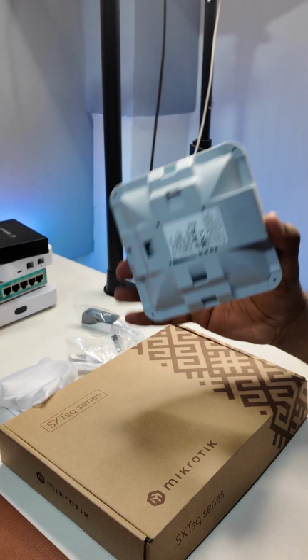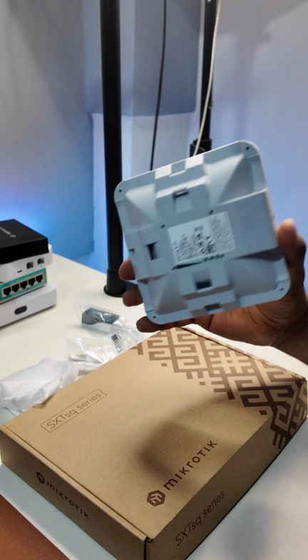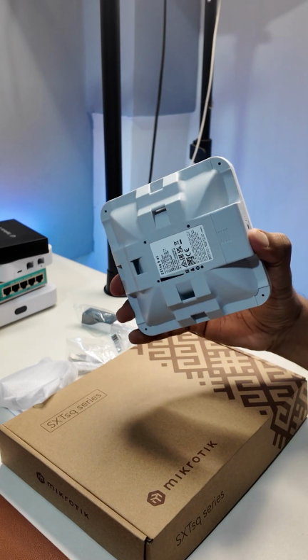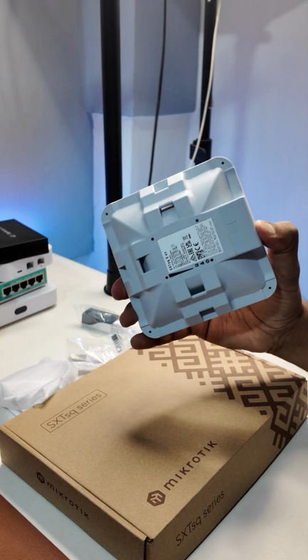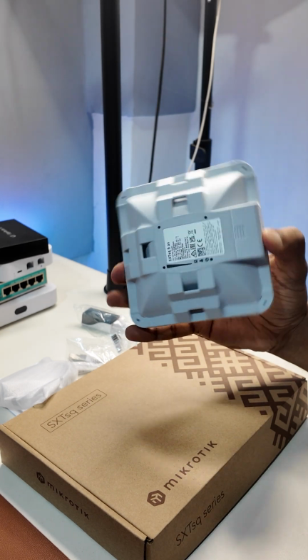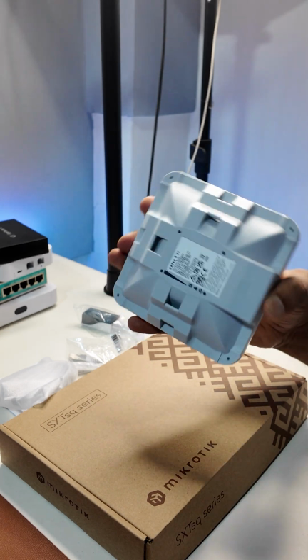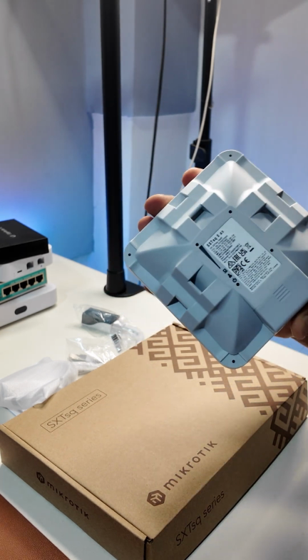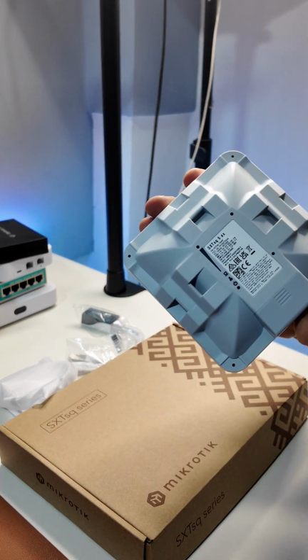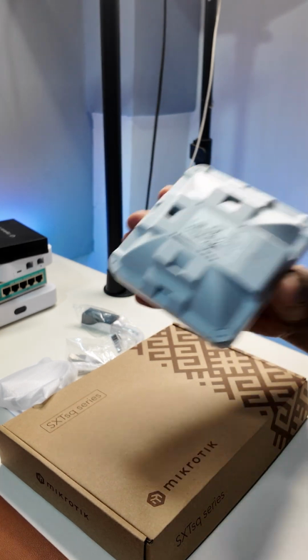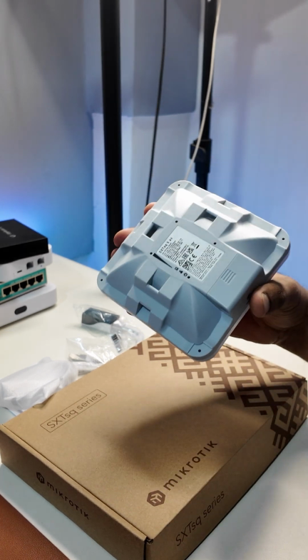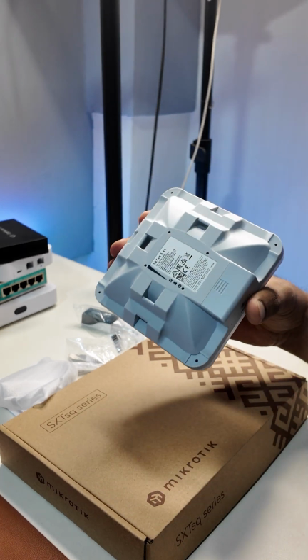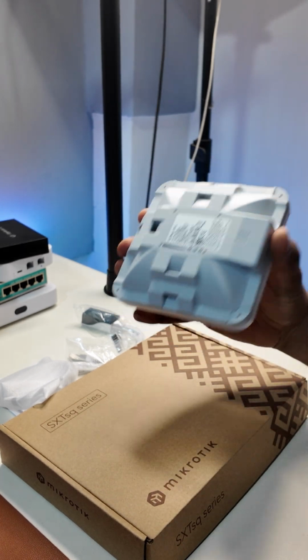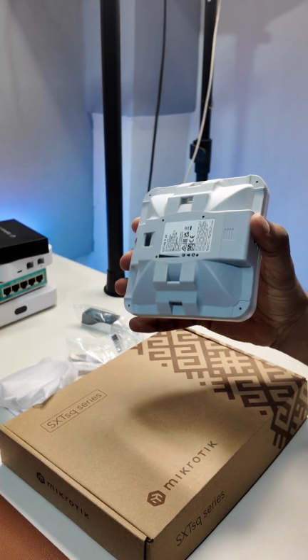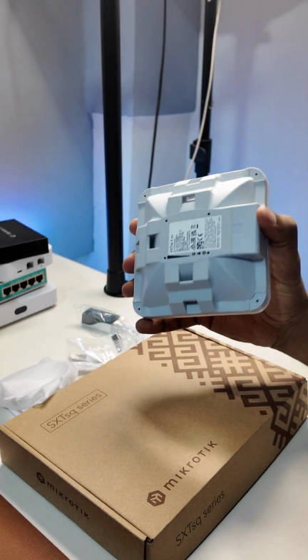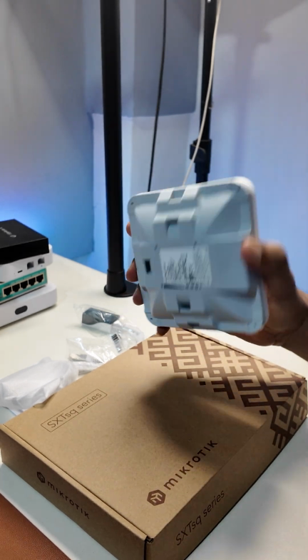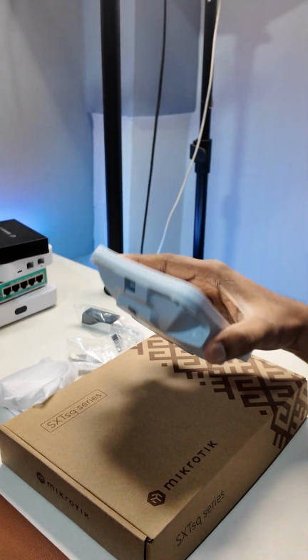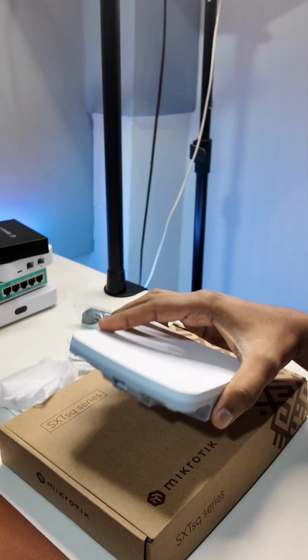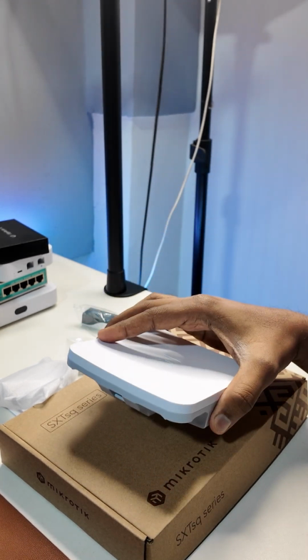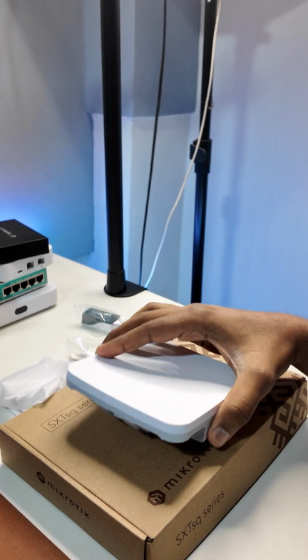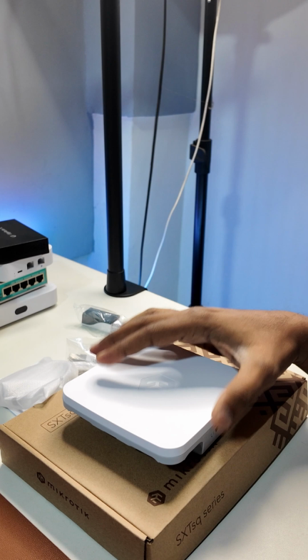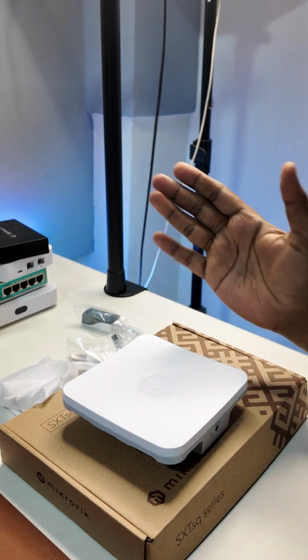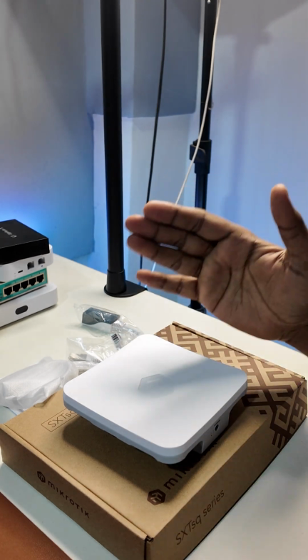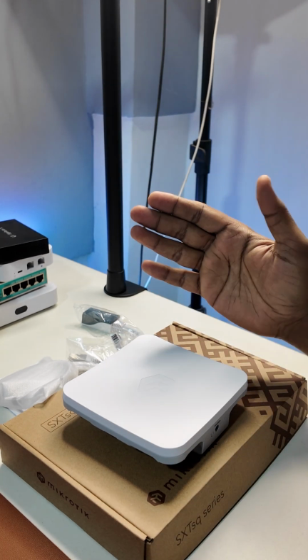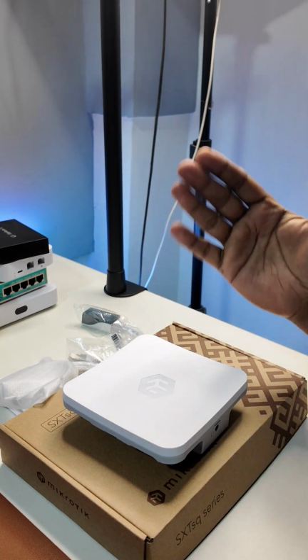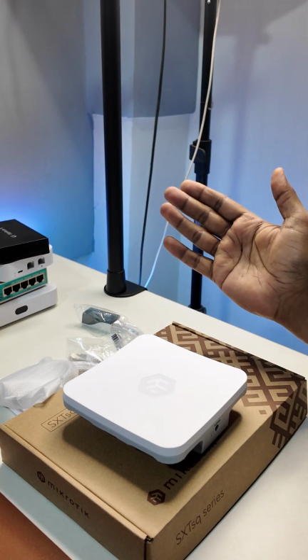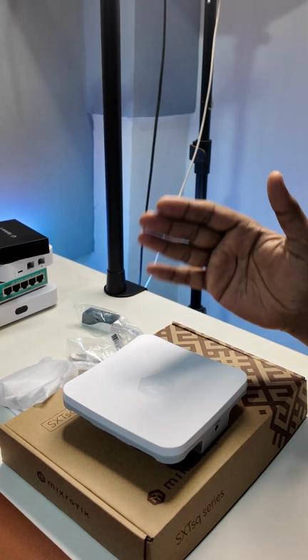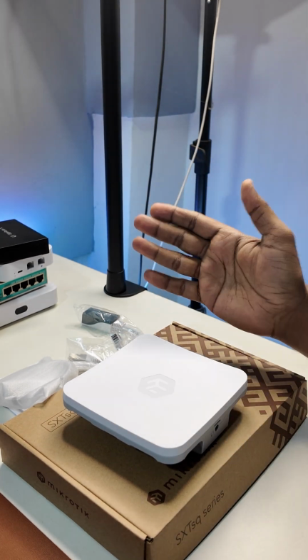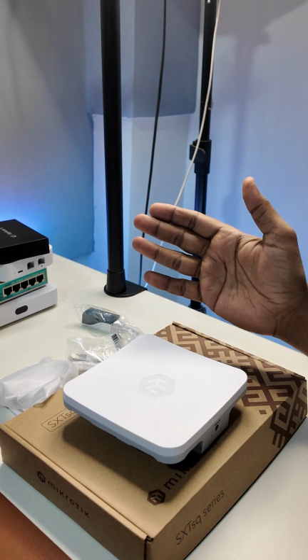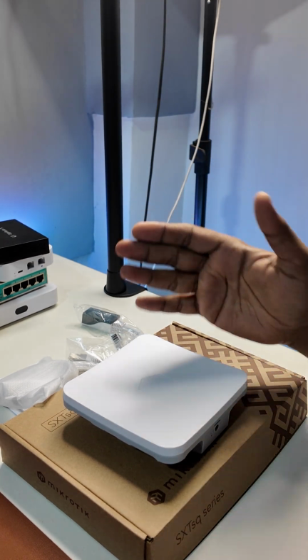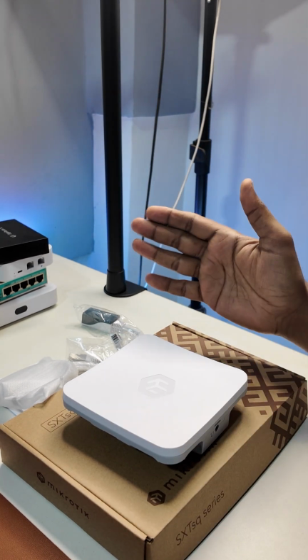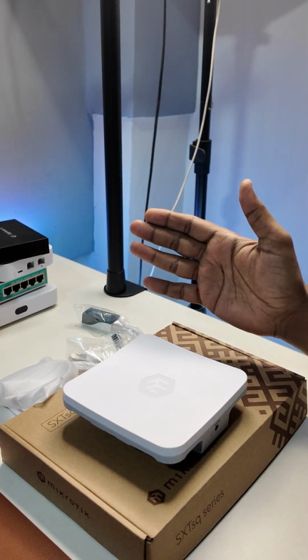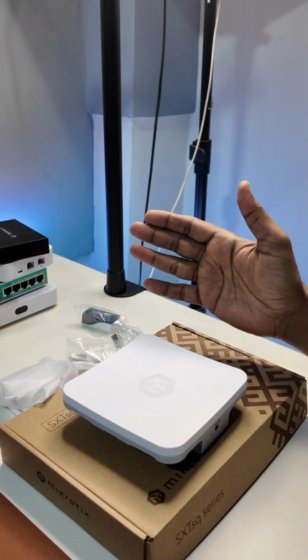It is useful in warehouses, remote areas where you want to connect offices, and for point-to-point links — all right, perfect.